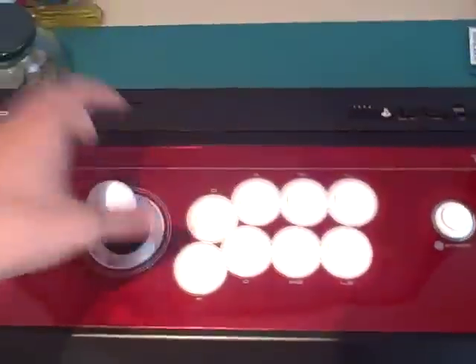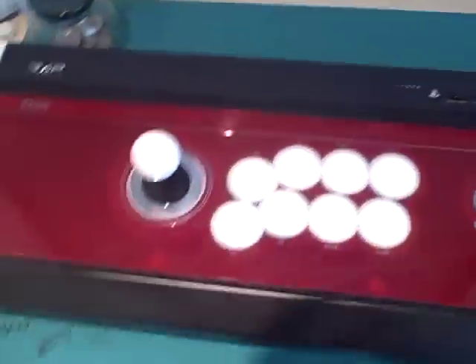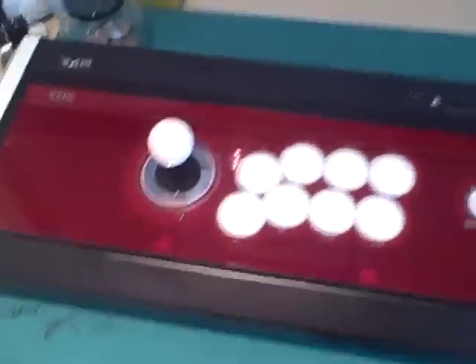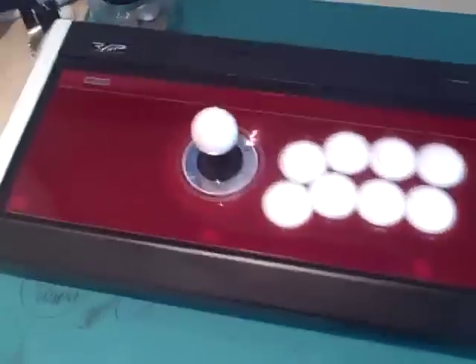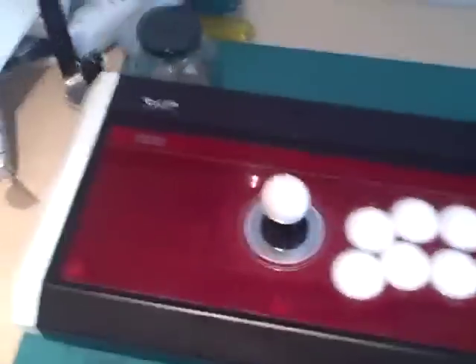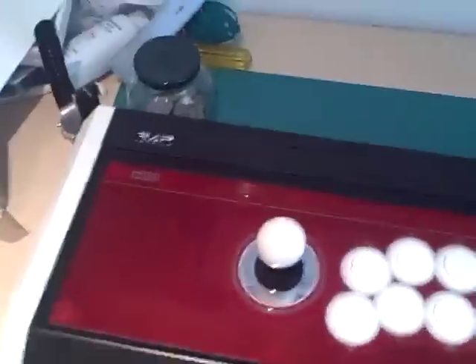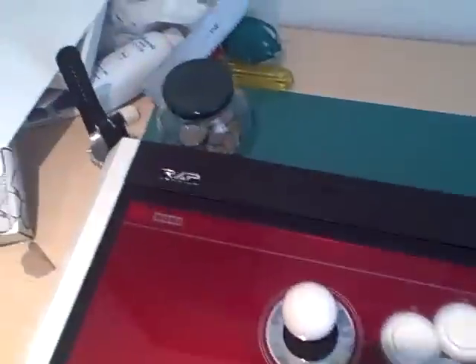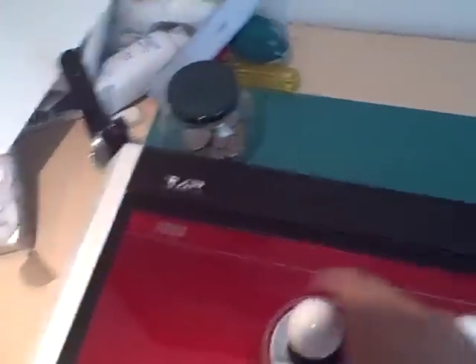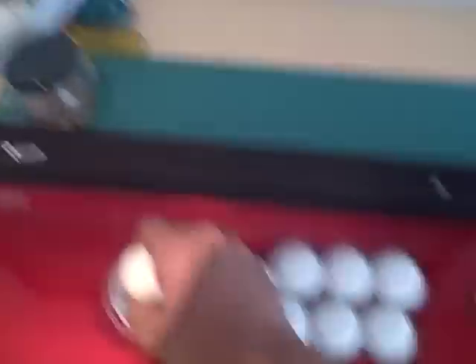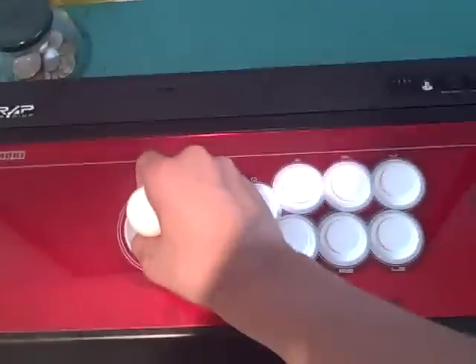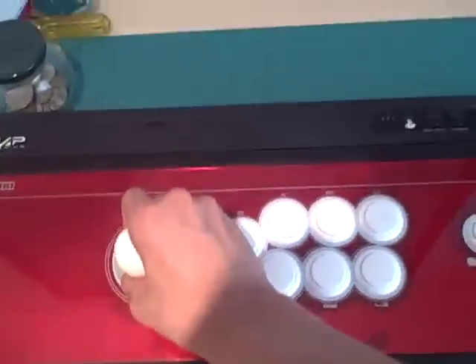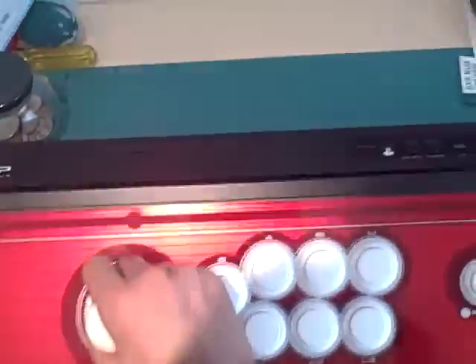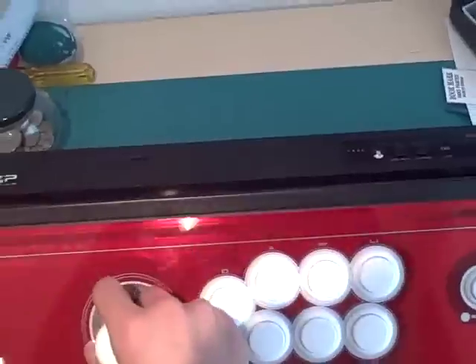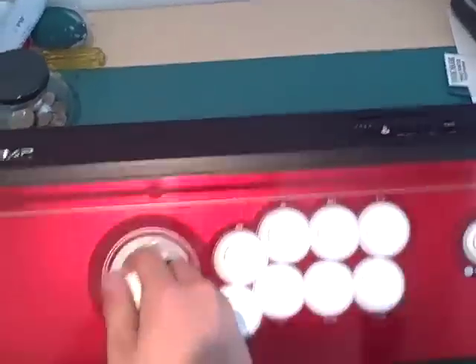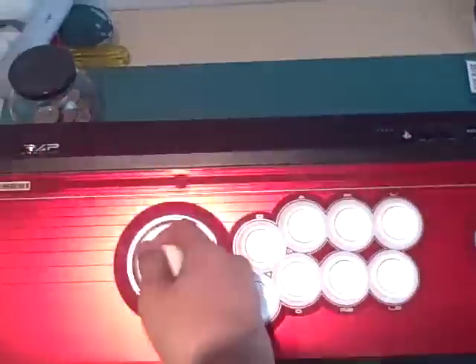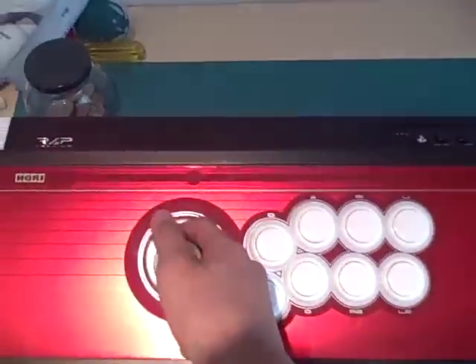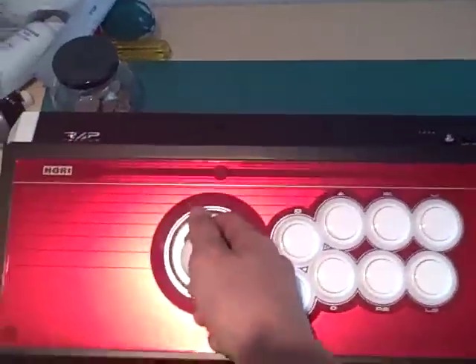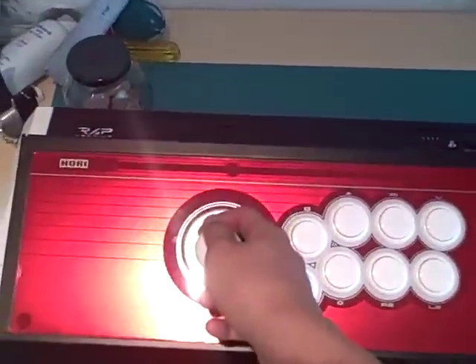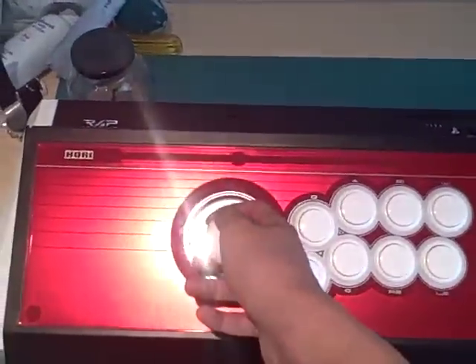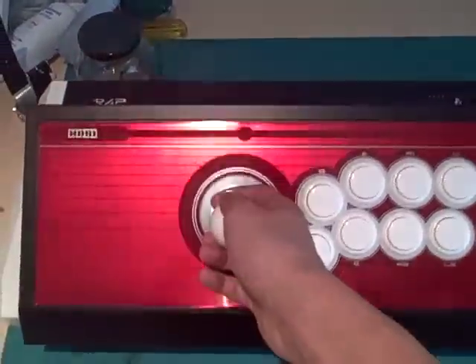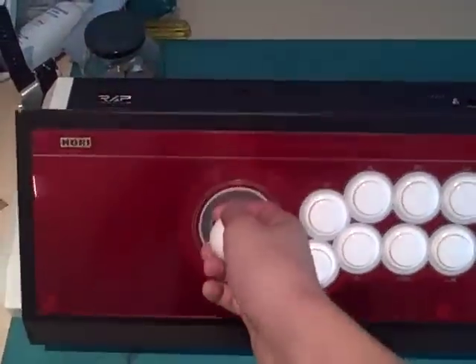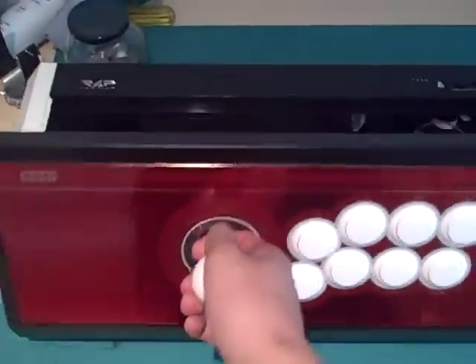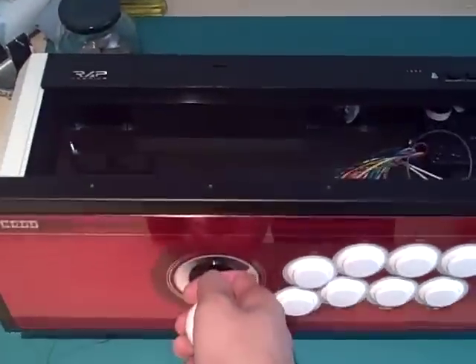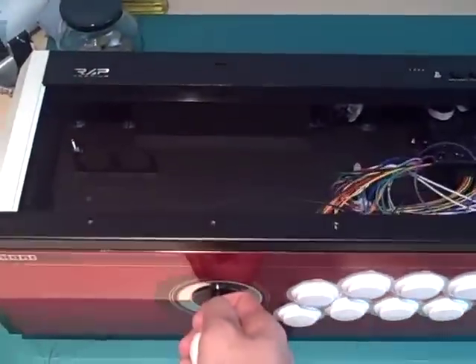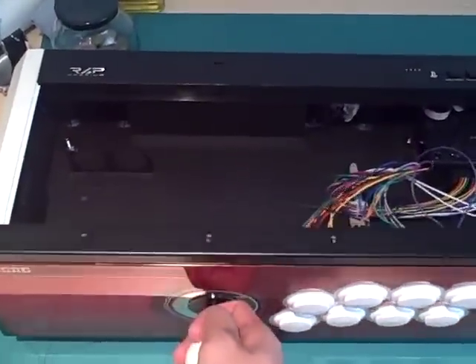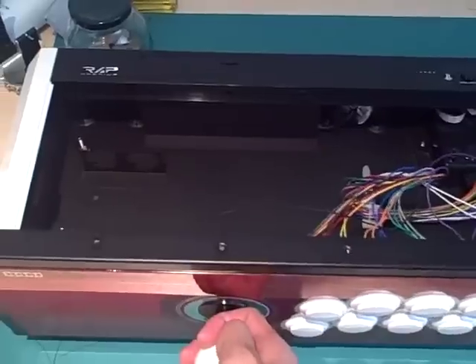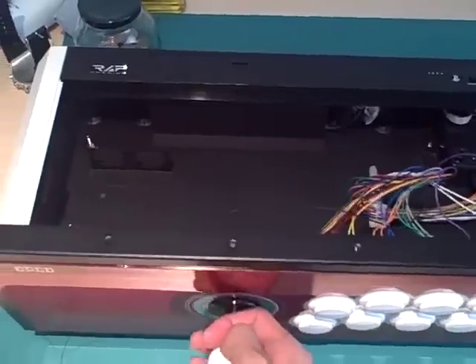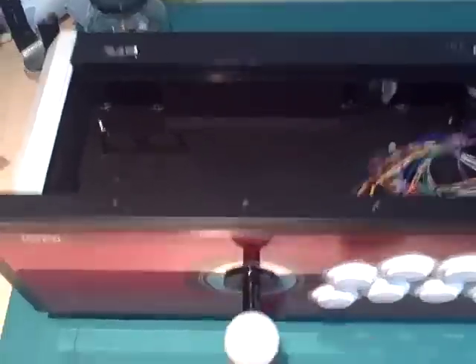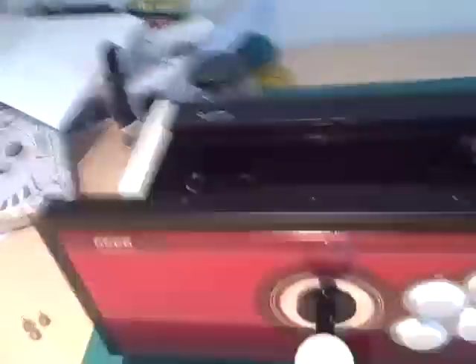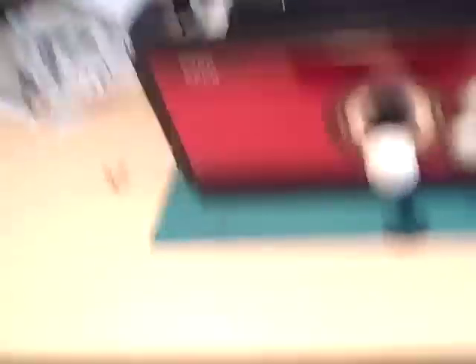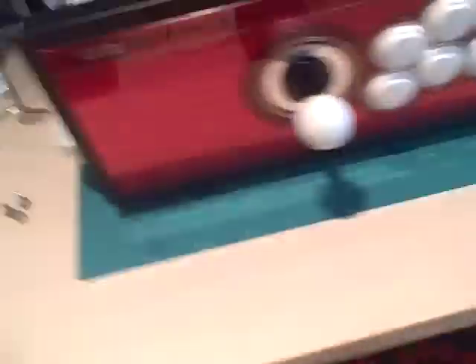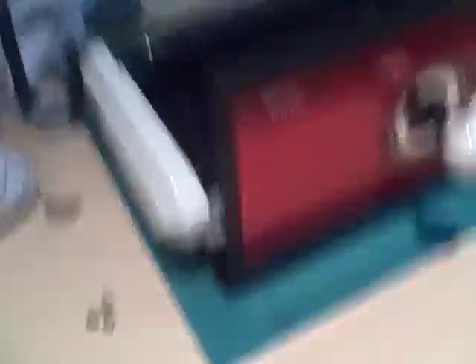An interesting way of opening this stick — it doesn't open normally by taking the top off. It actually opens like a real arcade cabinet, like so.